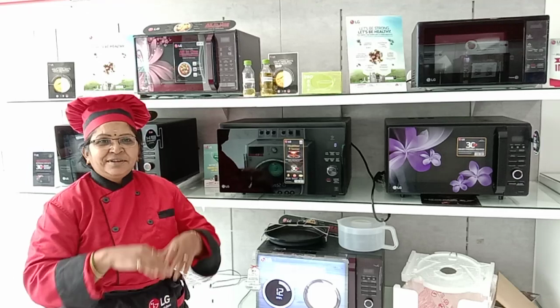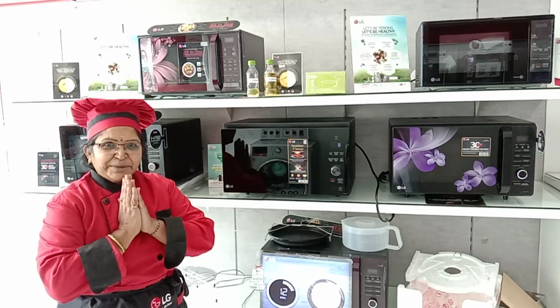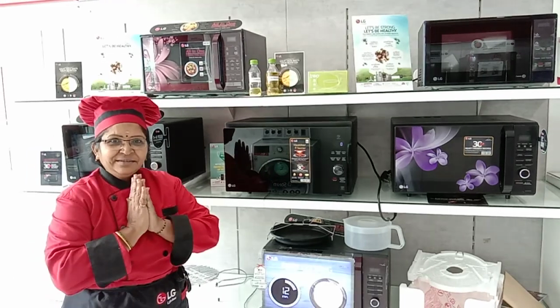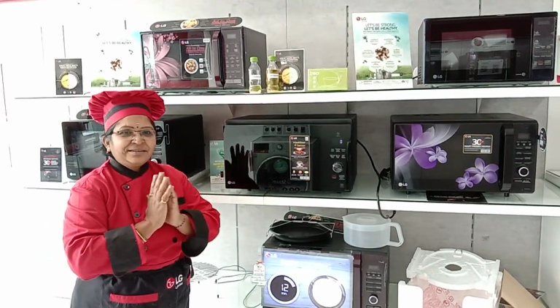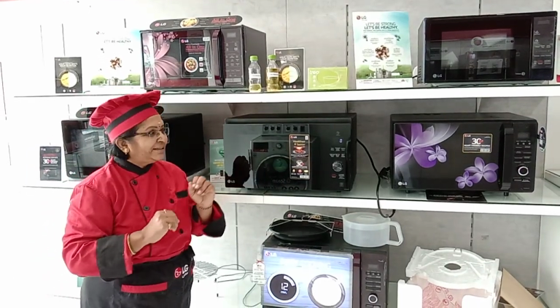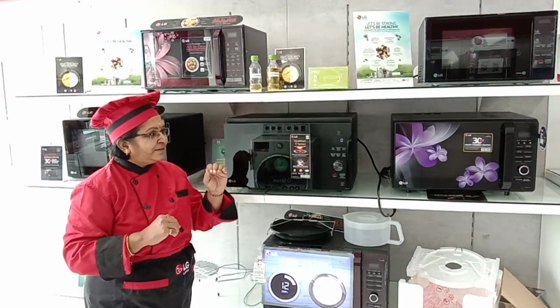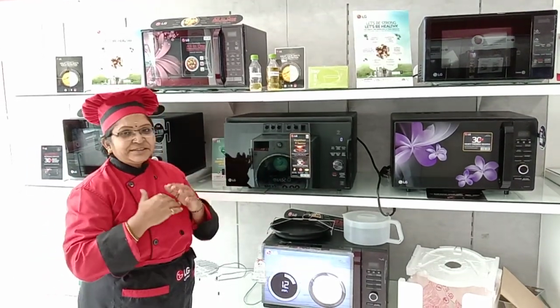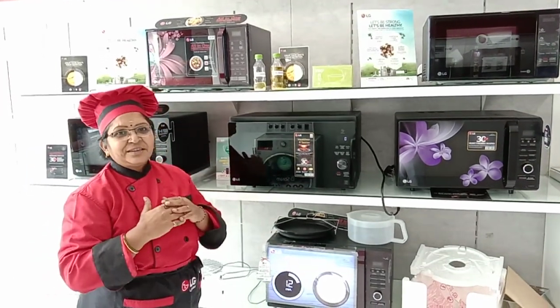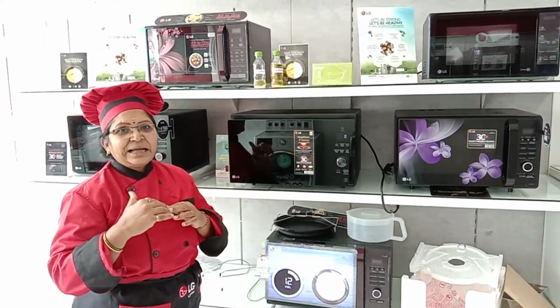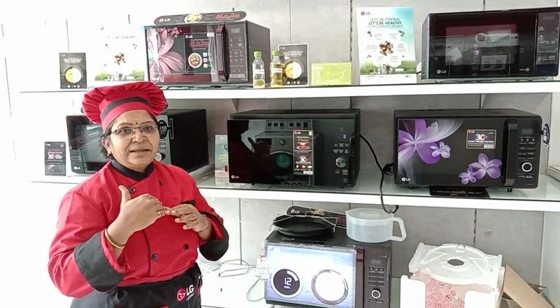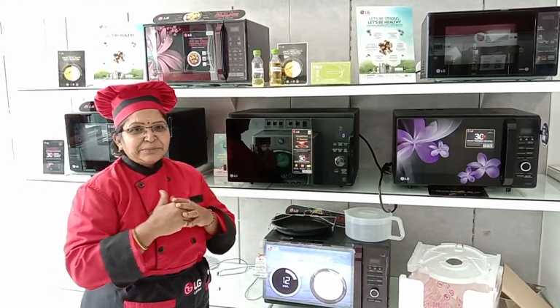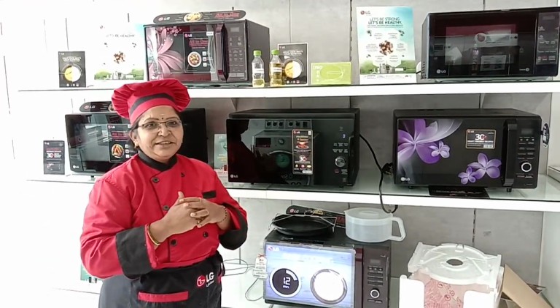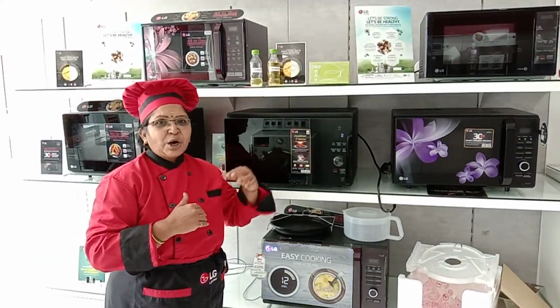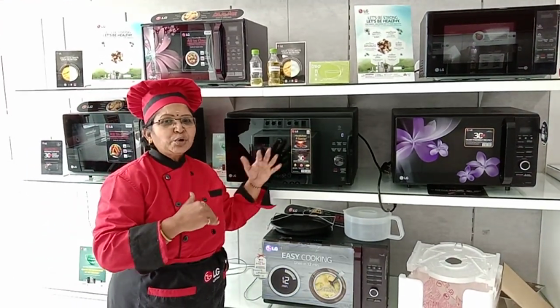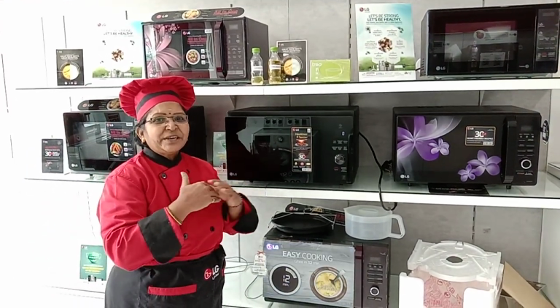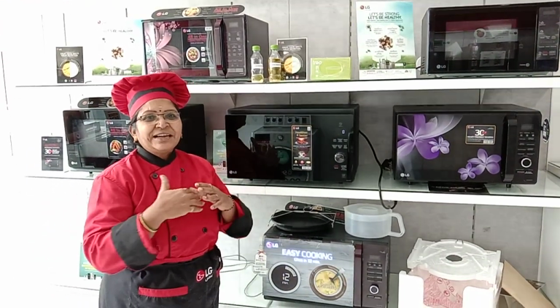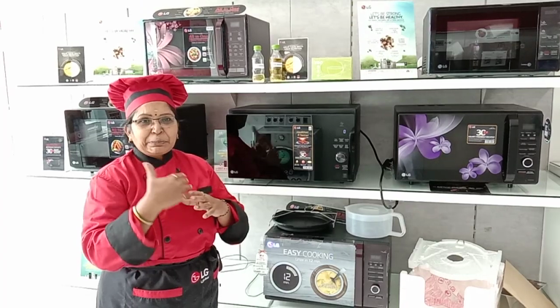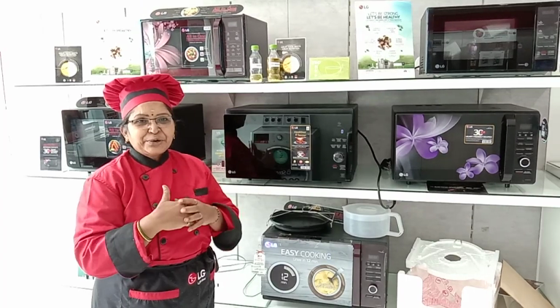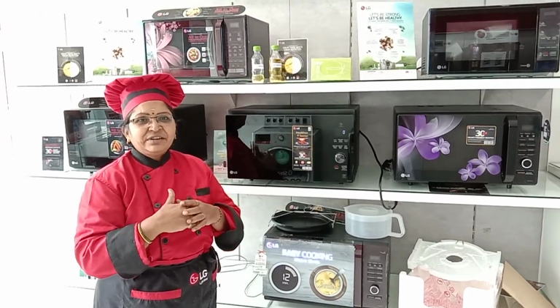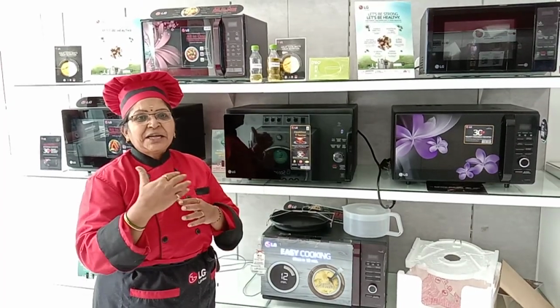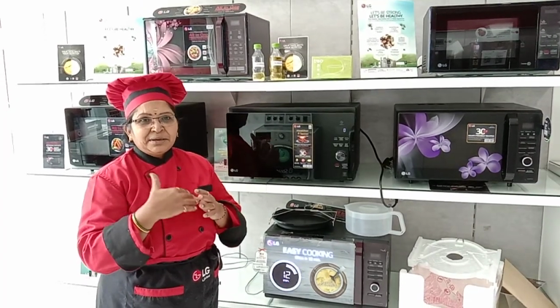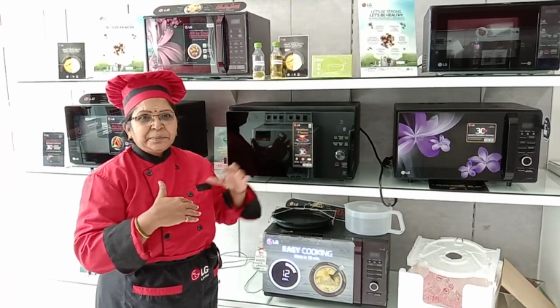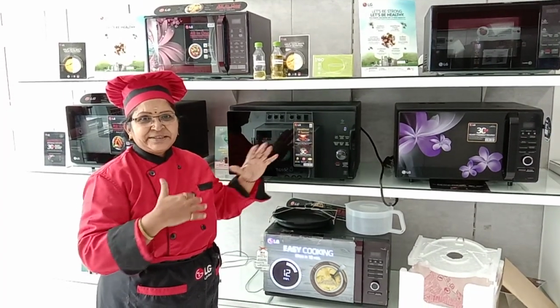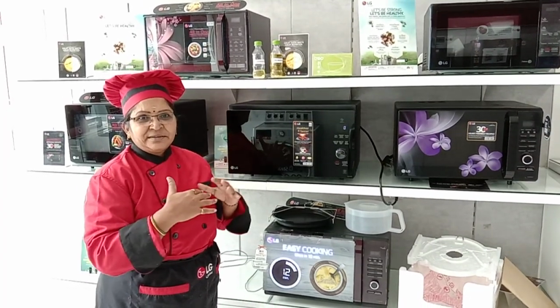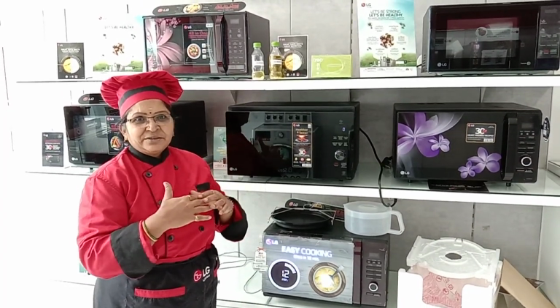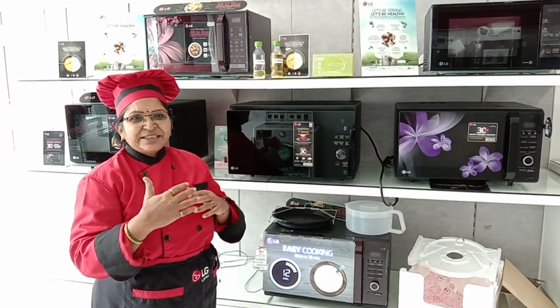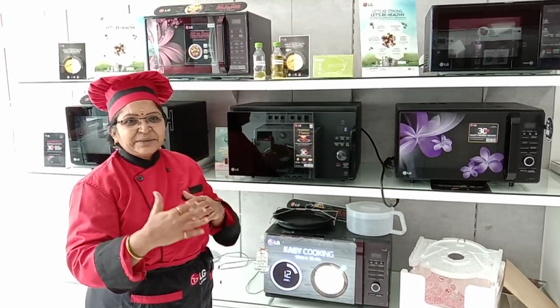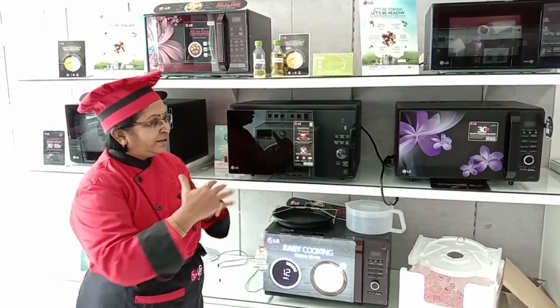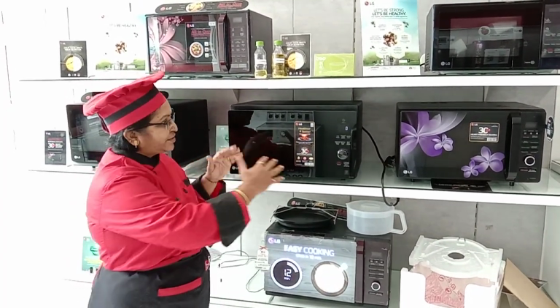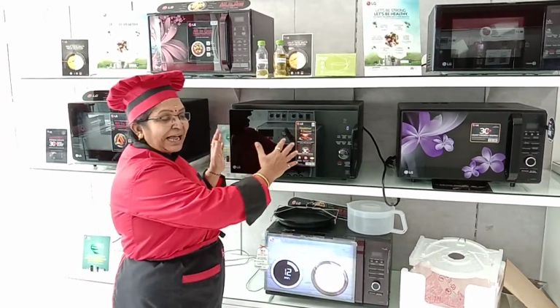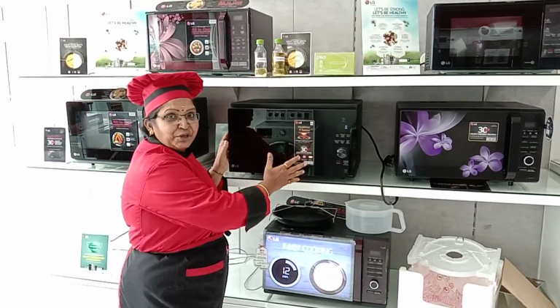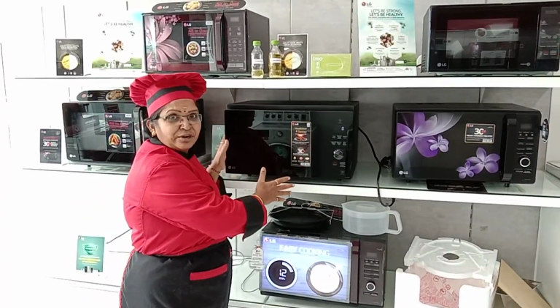Namaste. First I am explaining how to operate the microwave on a basic level. Basic means we have a new model.